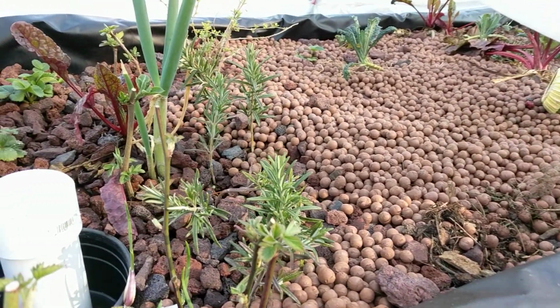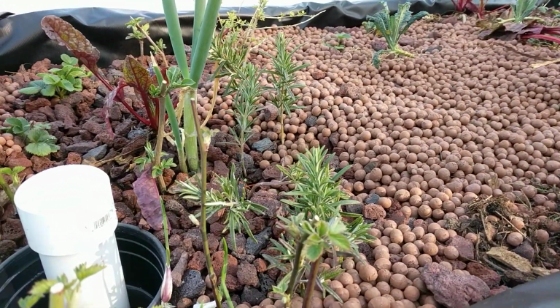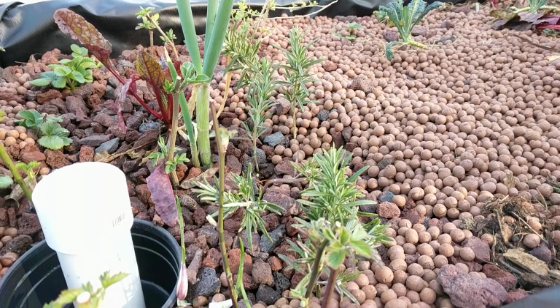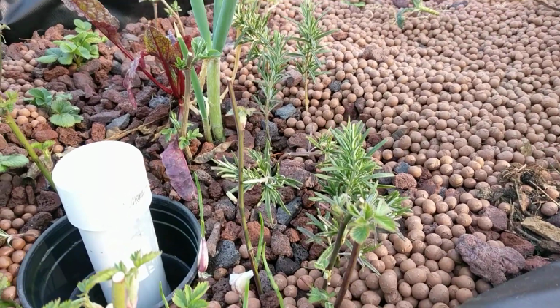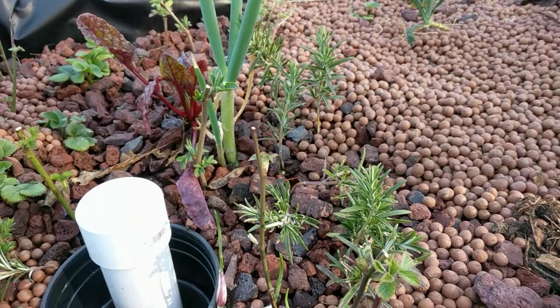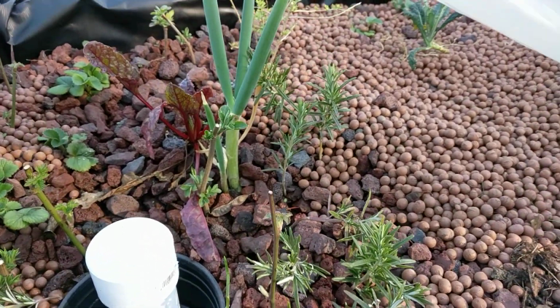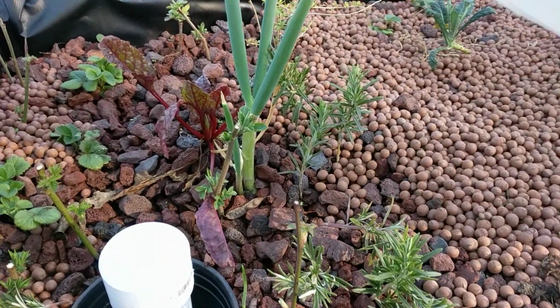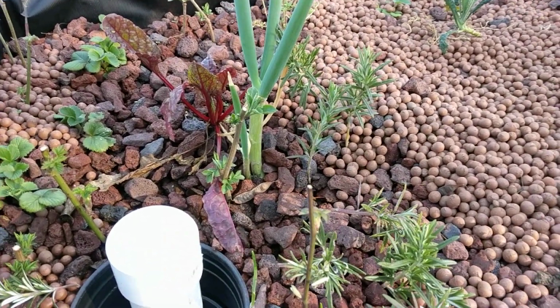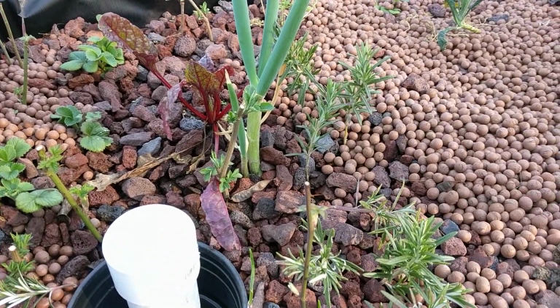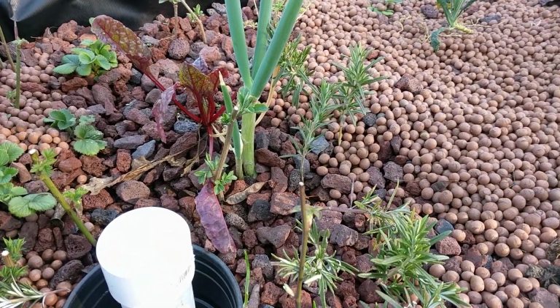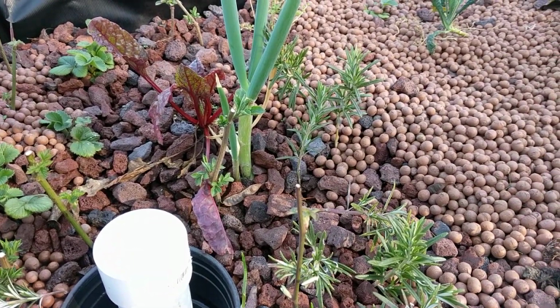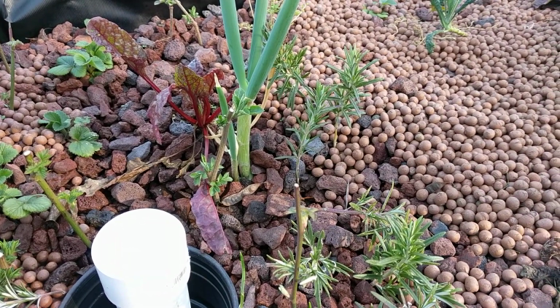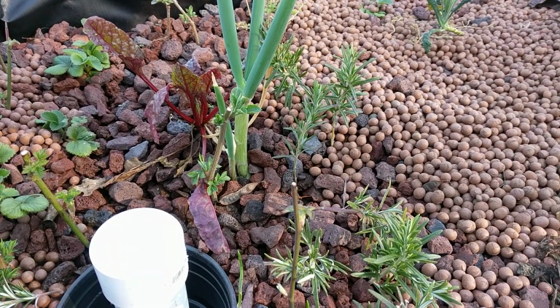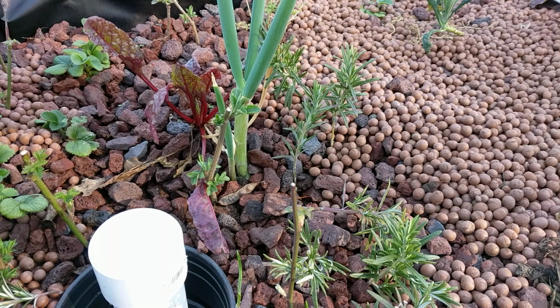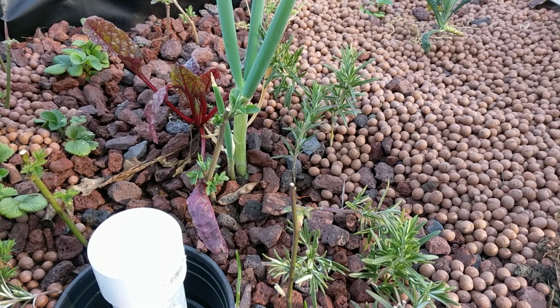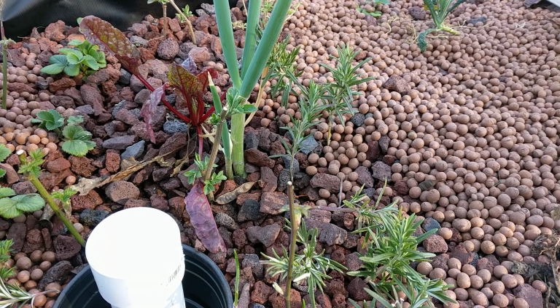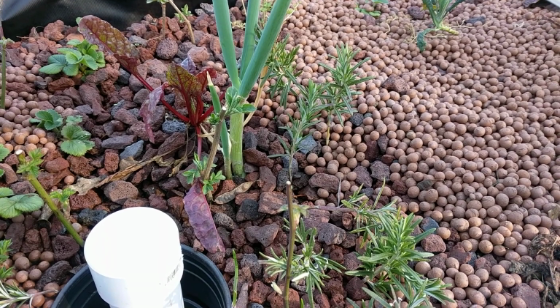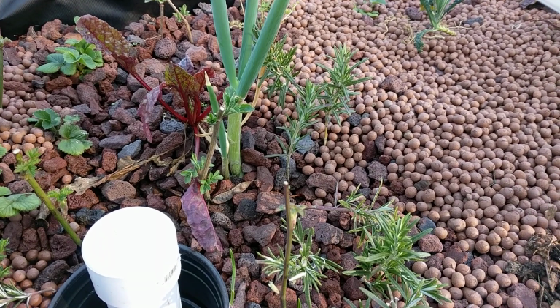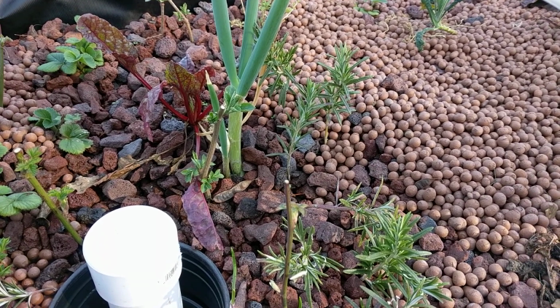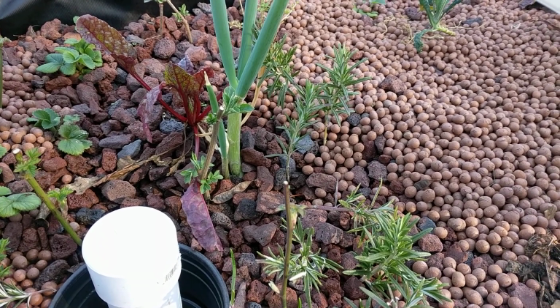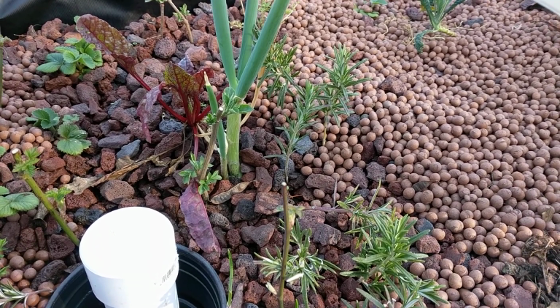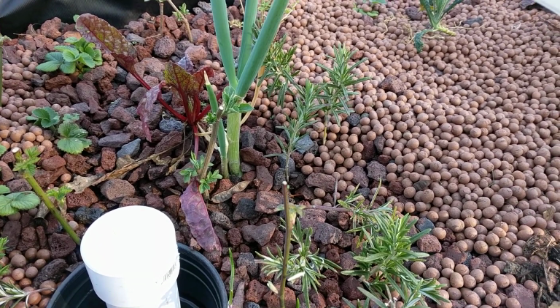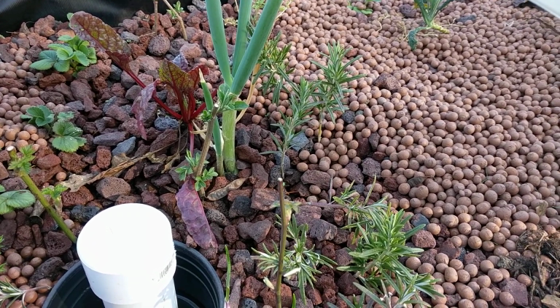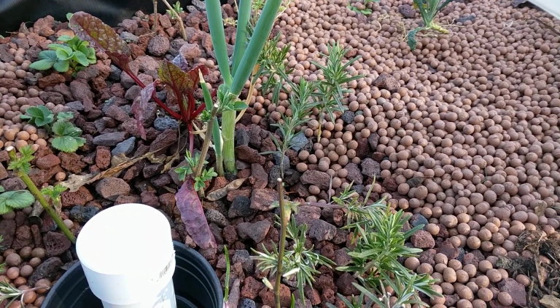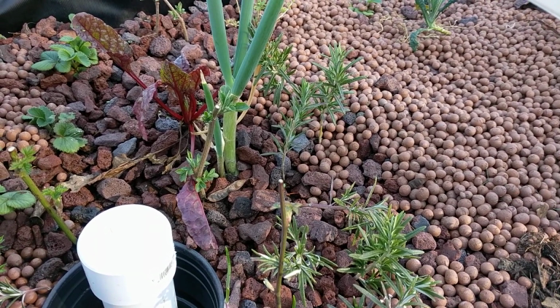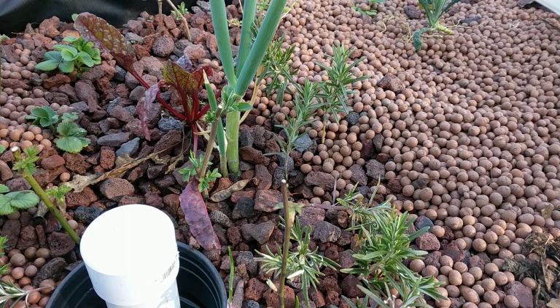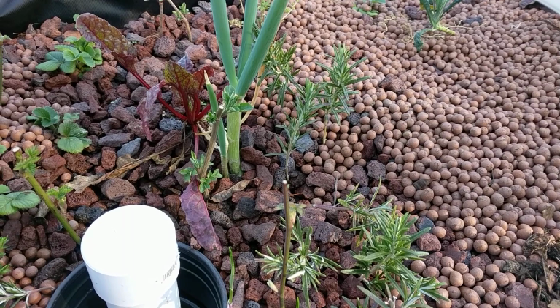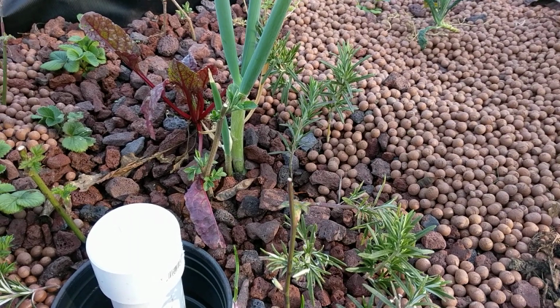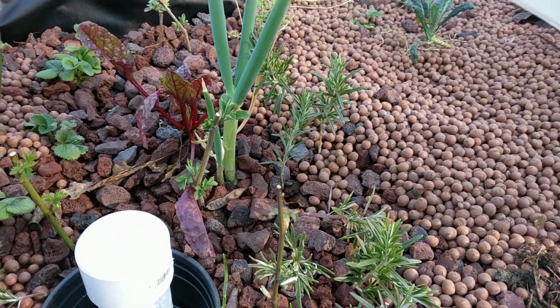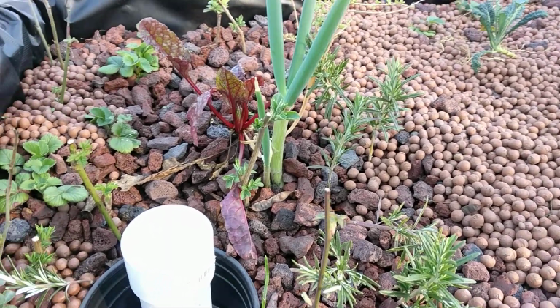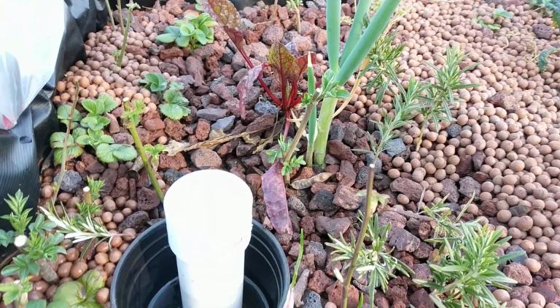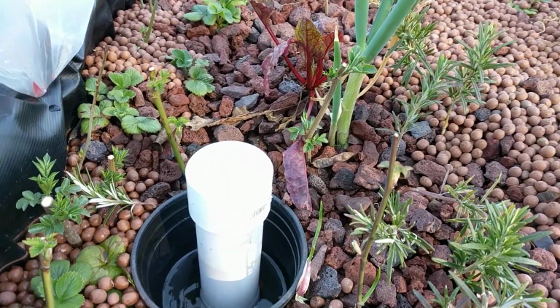I checked on the elderberry a while ago and it seems like the base is starting to root a little bit. Overall not too bad, so maybe in a couple weeks they'll actually have roots on there for the elderberry.